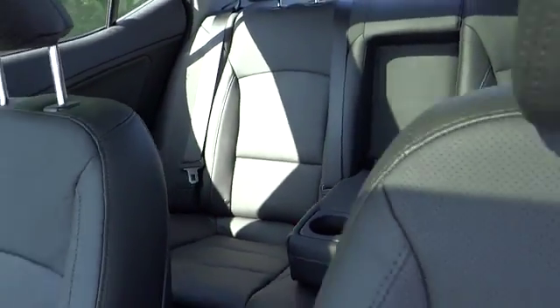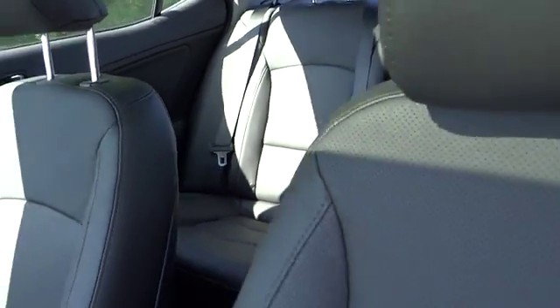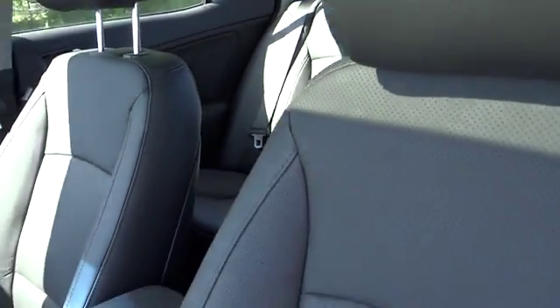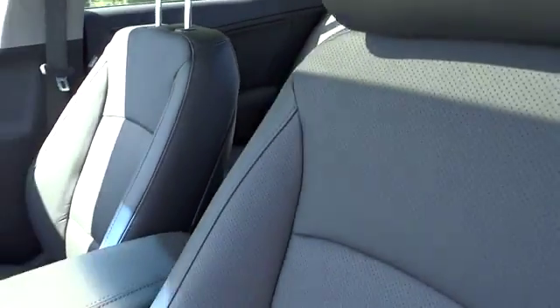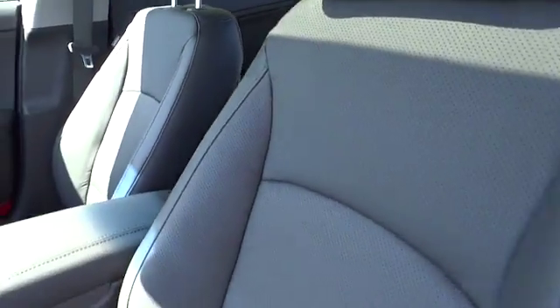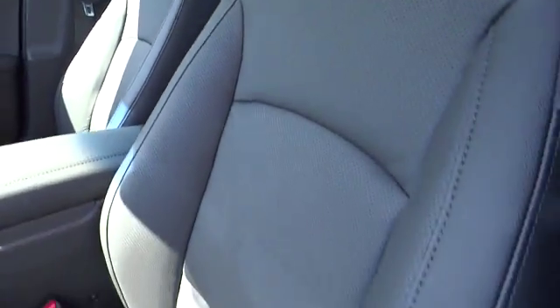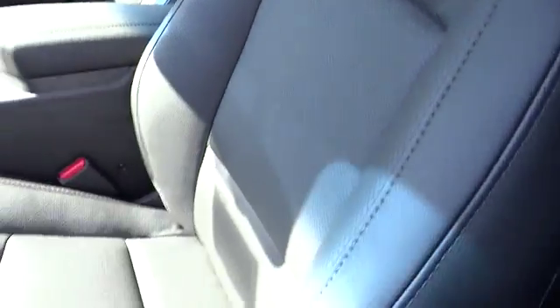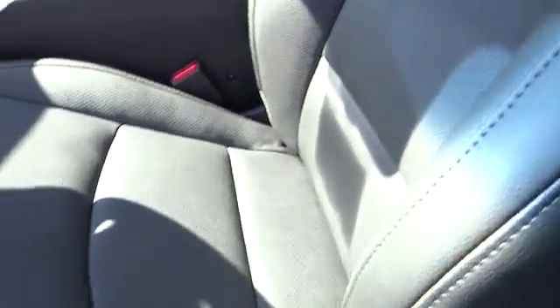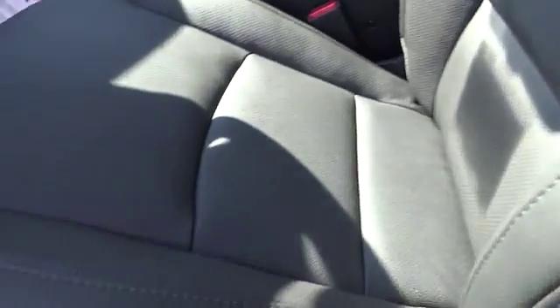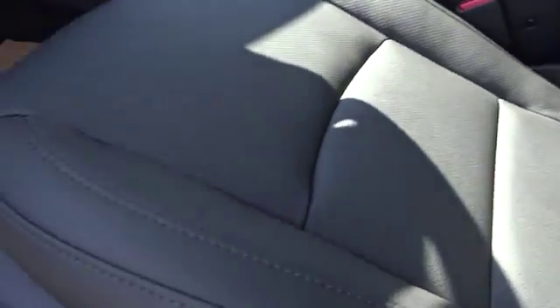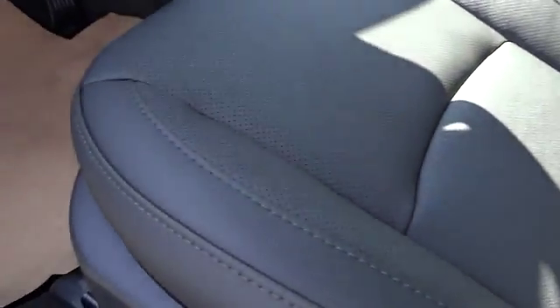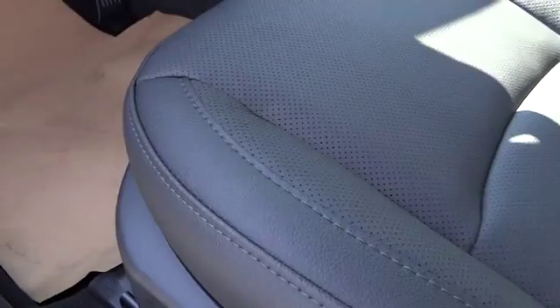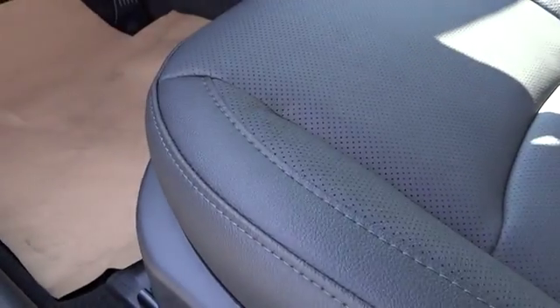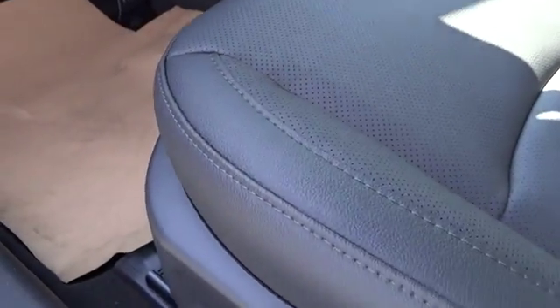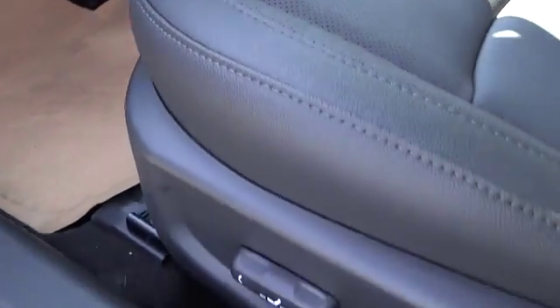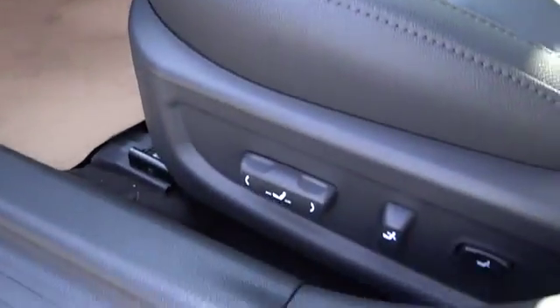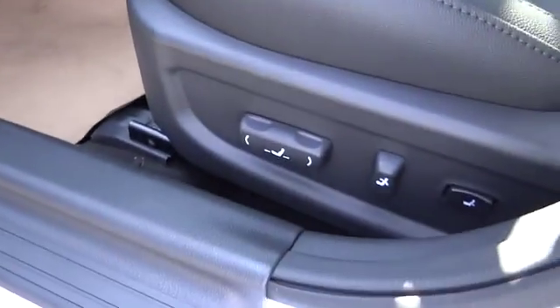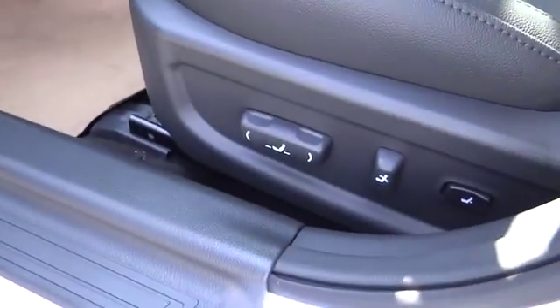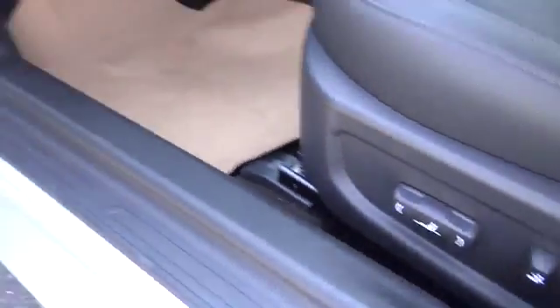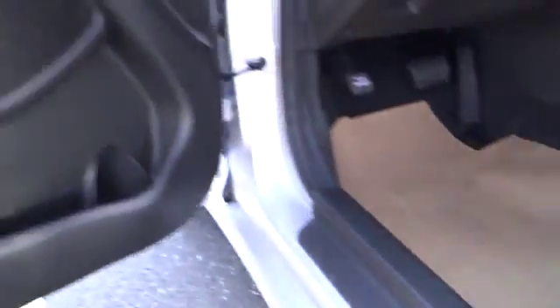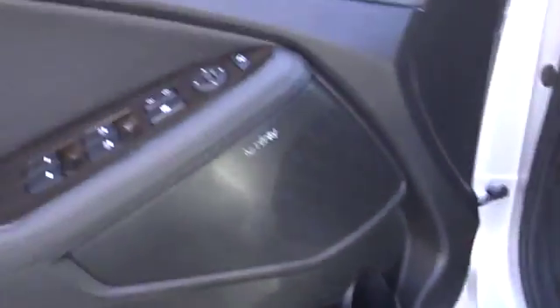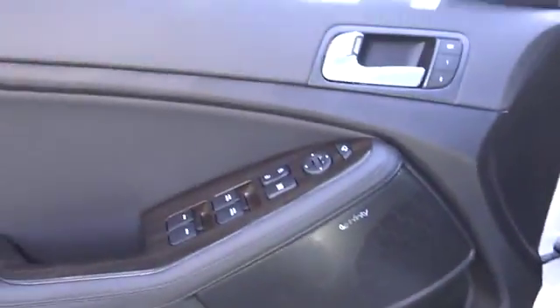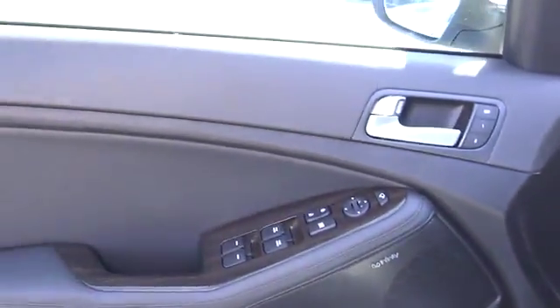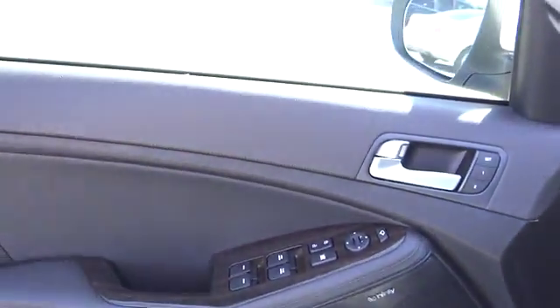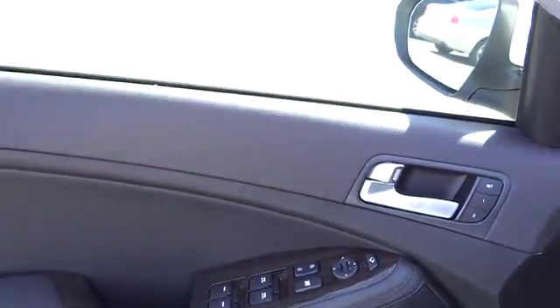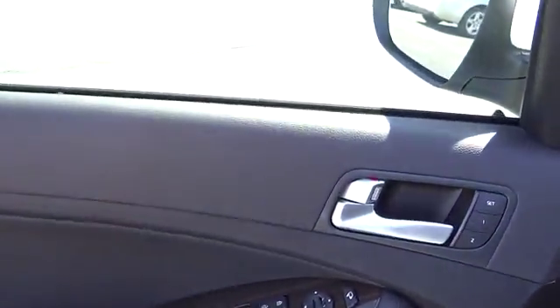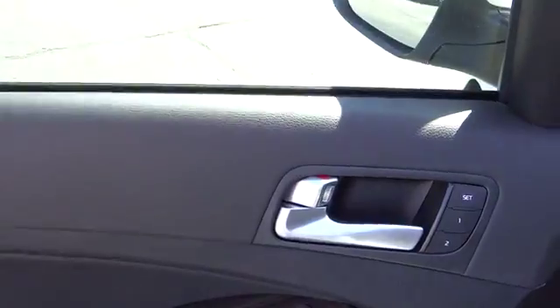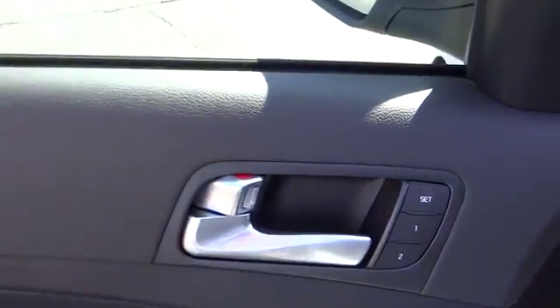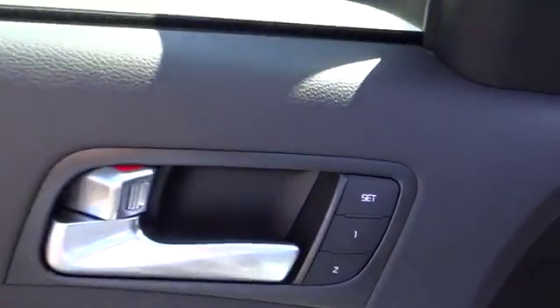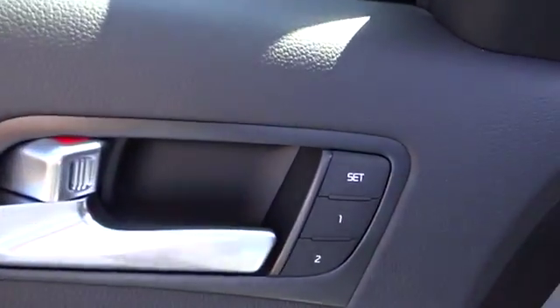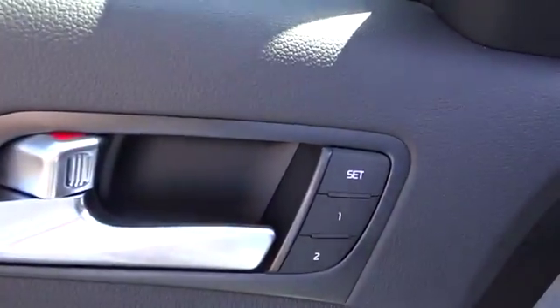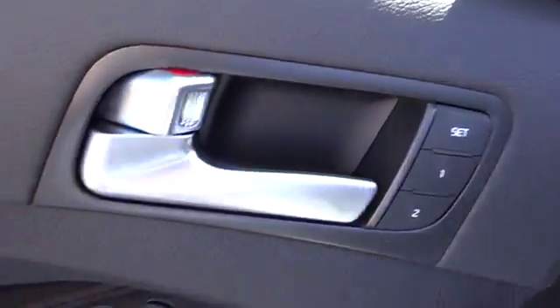AM FM stereo radio, FWD, rear defrost, CD player, bucket seats, power windows, trip computer, child safety locks, power door locks.